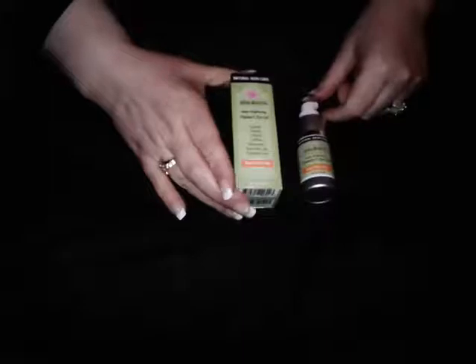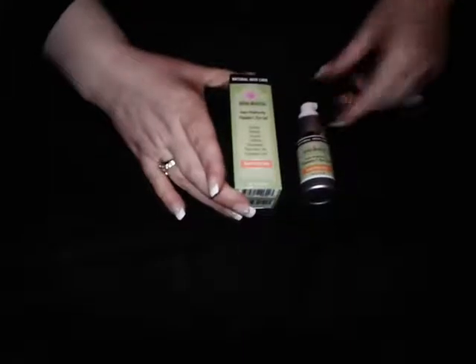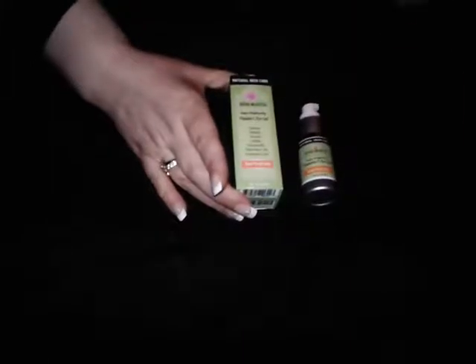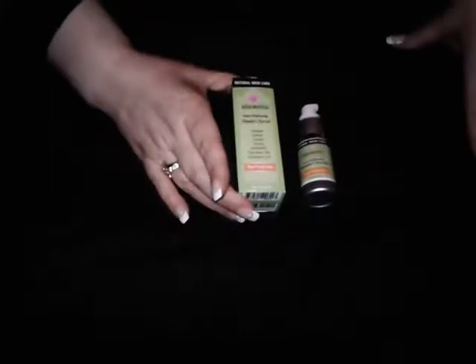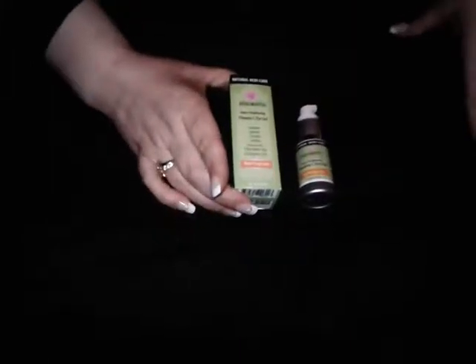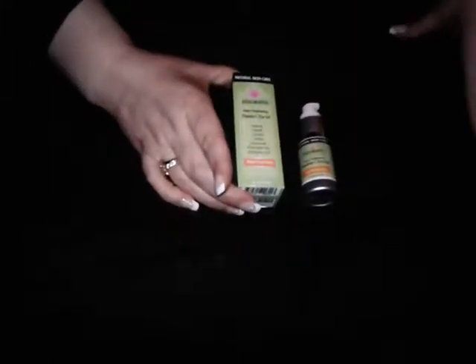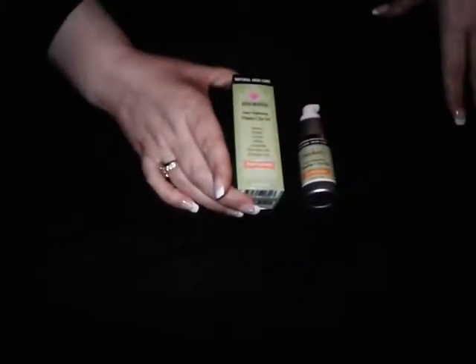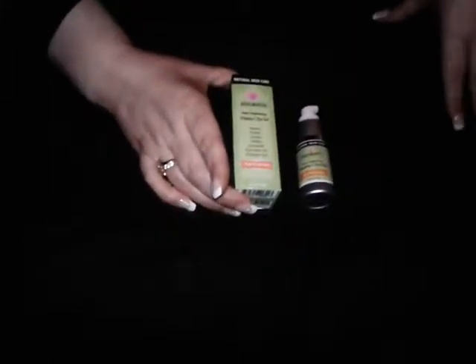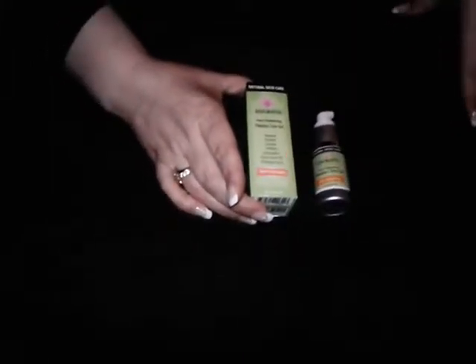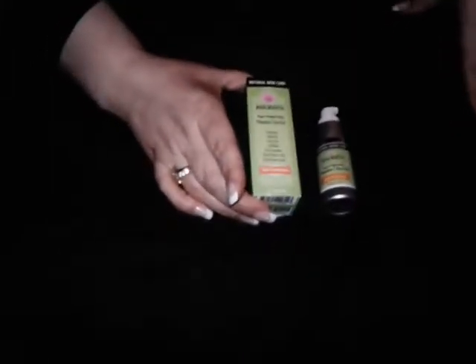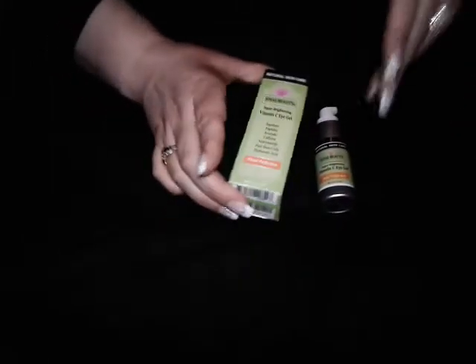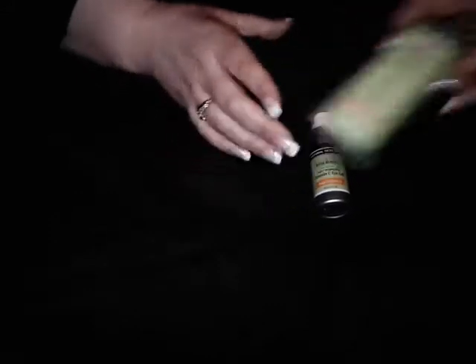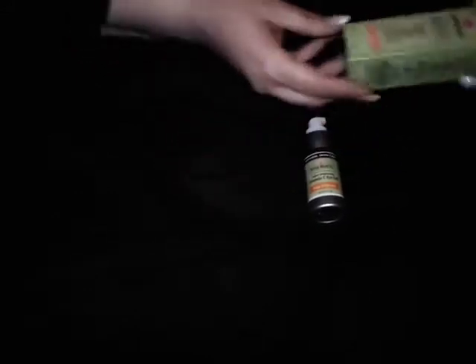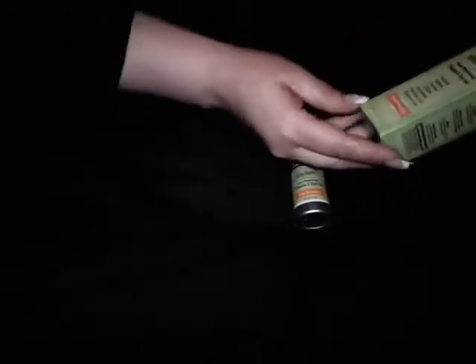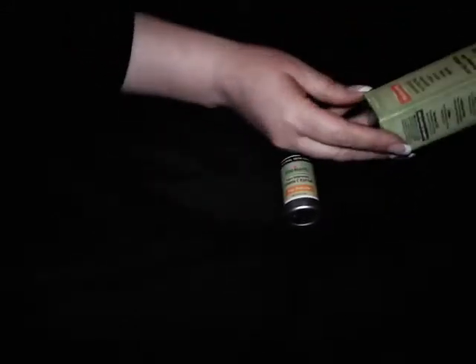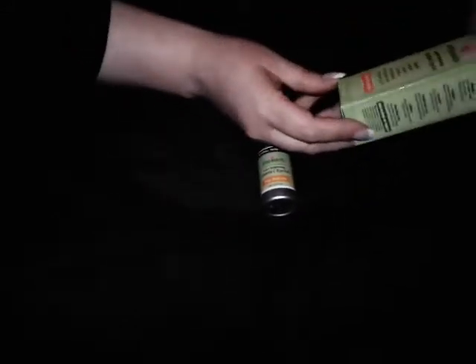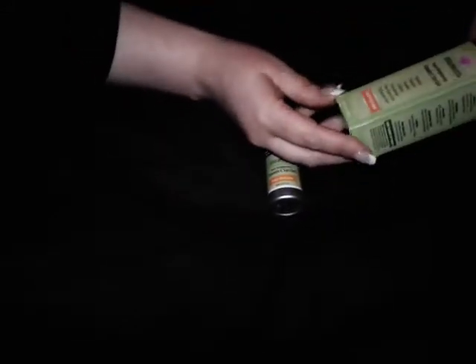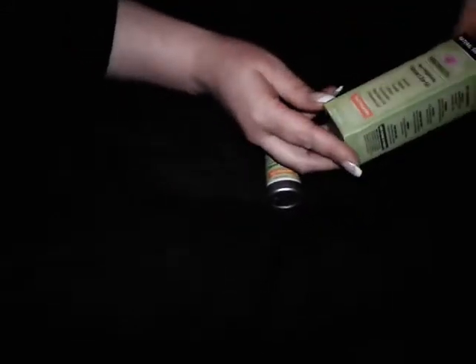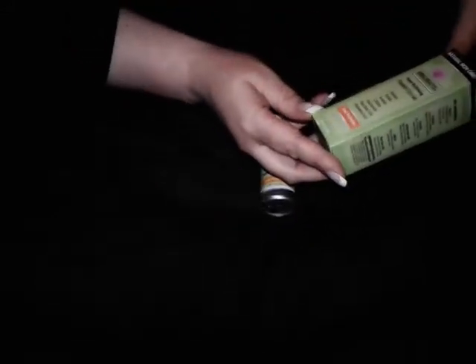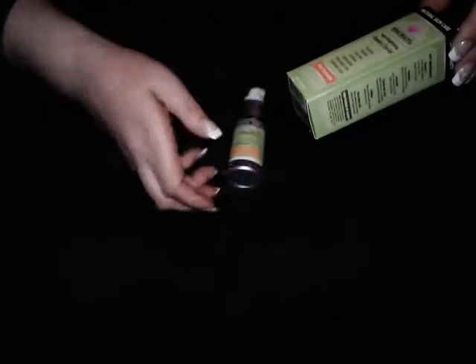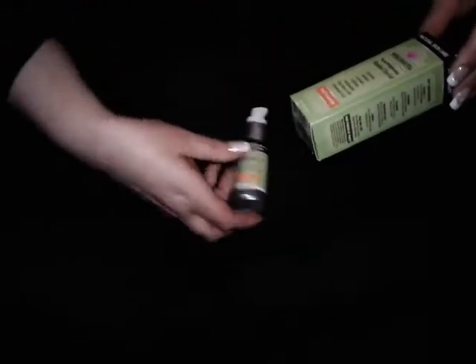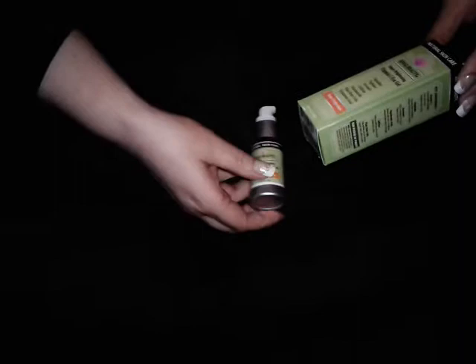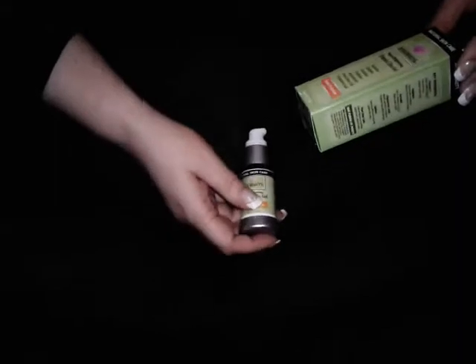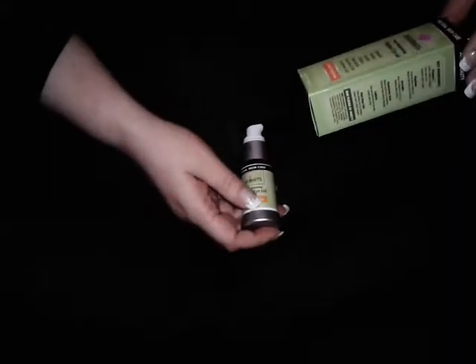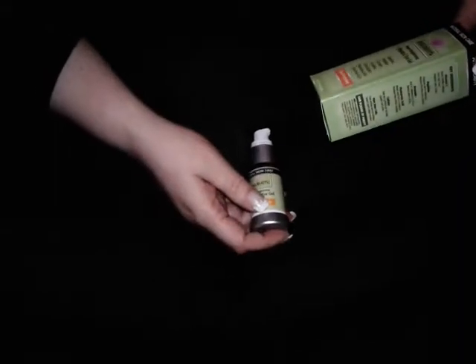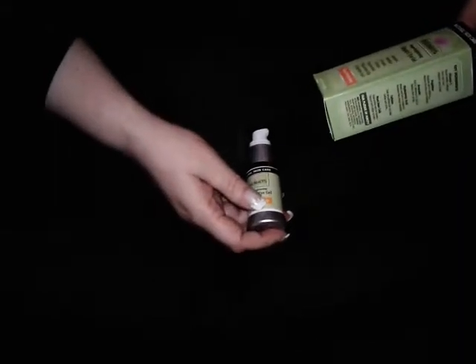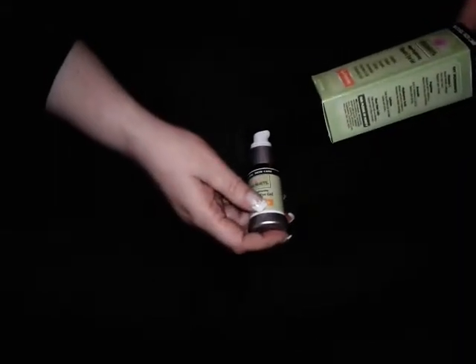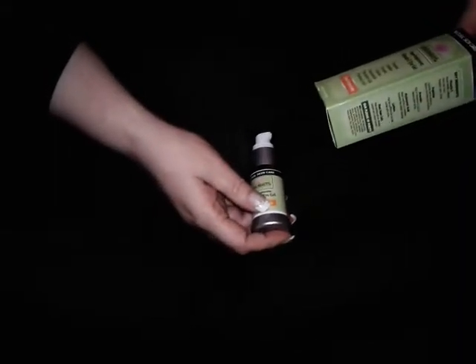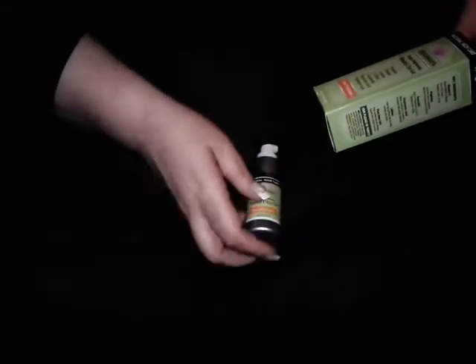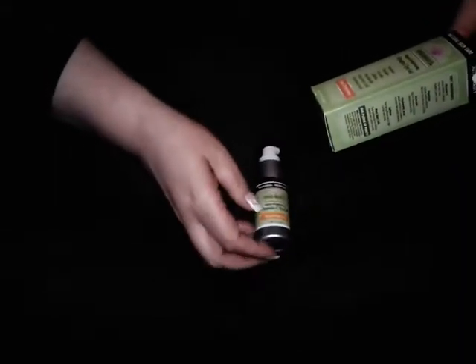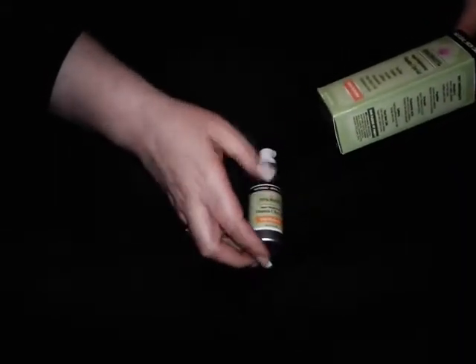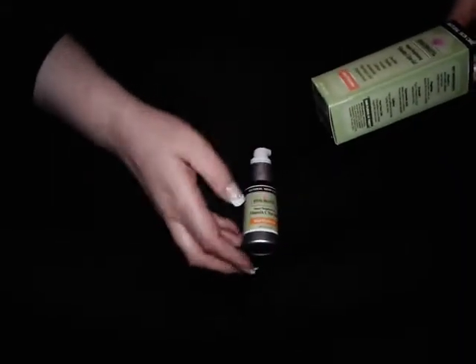Hi there. I wanted to introduce you to Joyelle Beauty's Super Brightening Vitamin C Eye Gel. This is an all-in-one solution. It has squalane, peptides, avocado, caffeine, niacinamide, plant stem cells, and hyaluronic acid for total perfection.